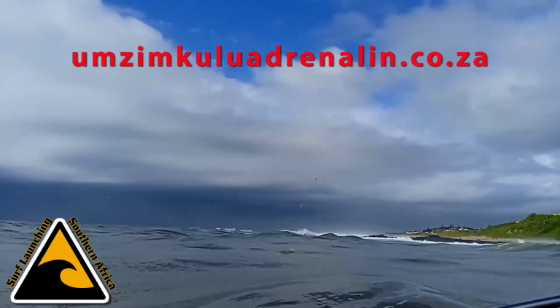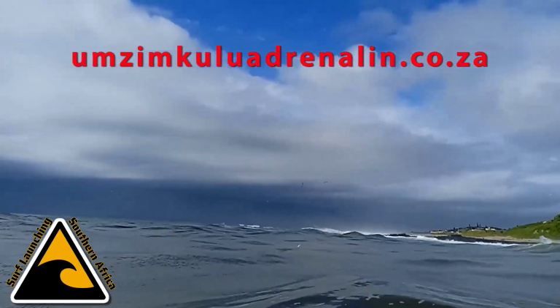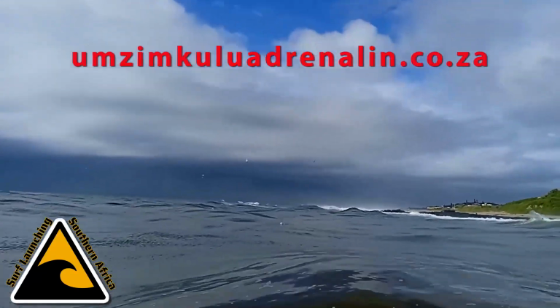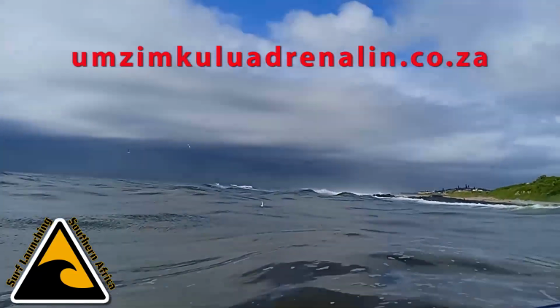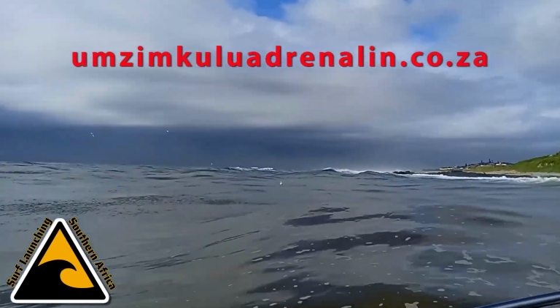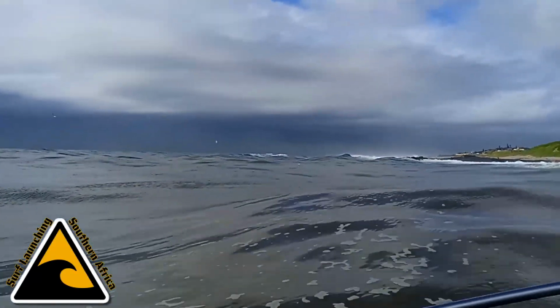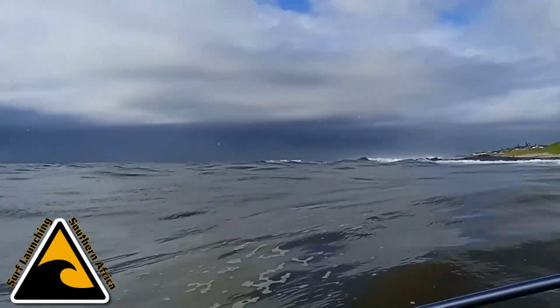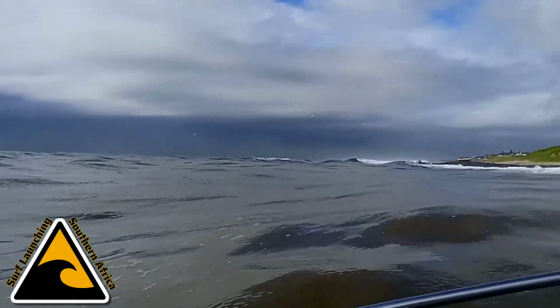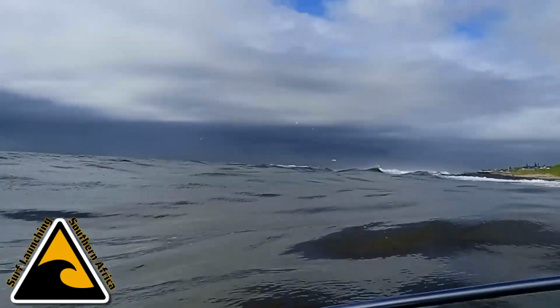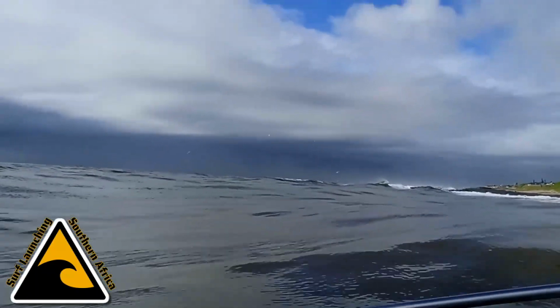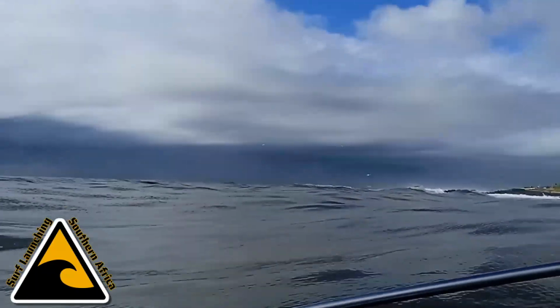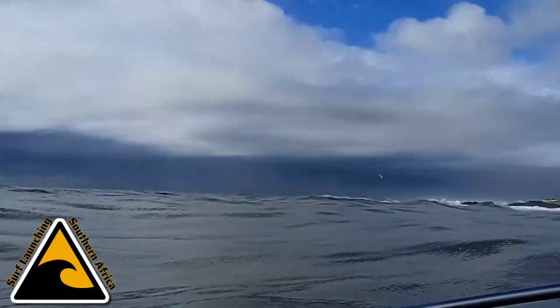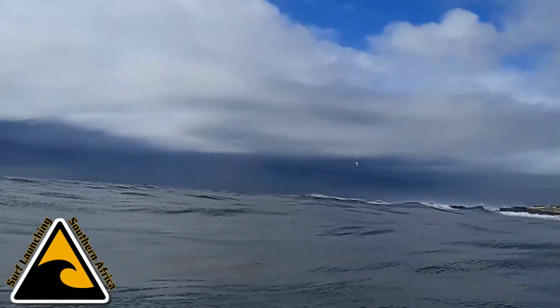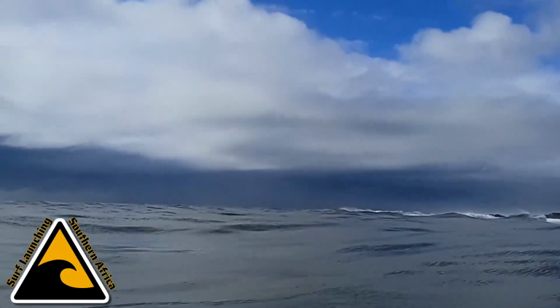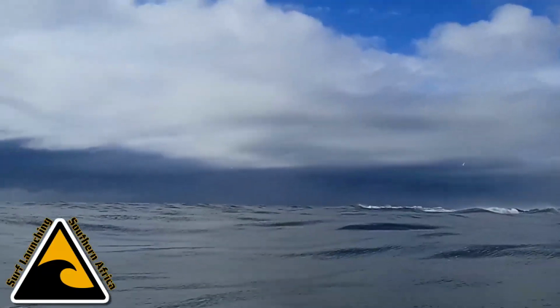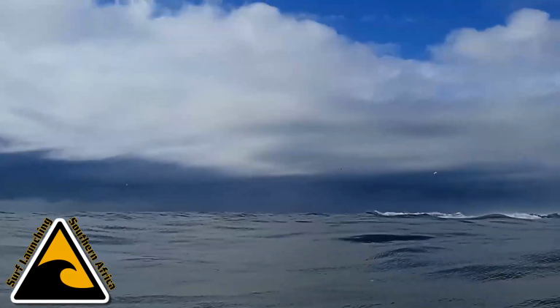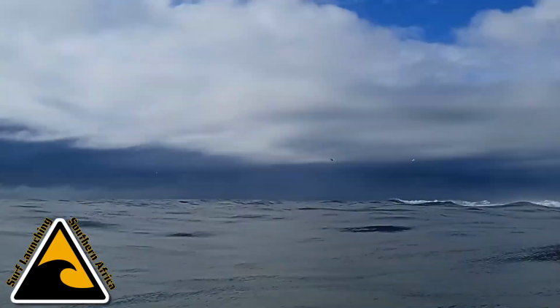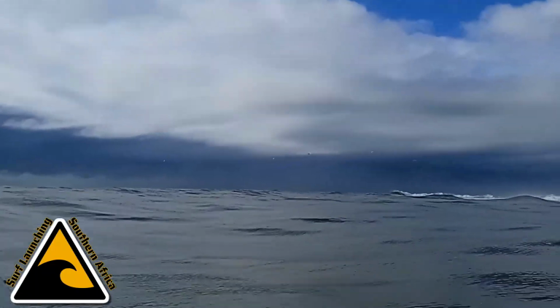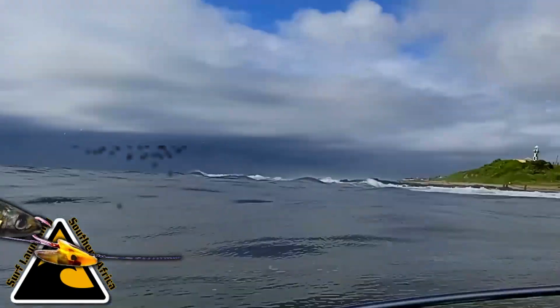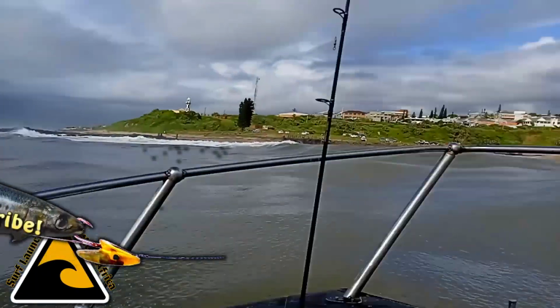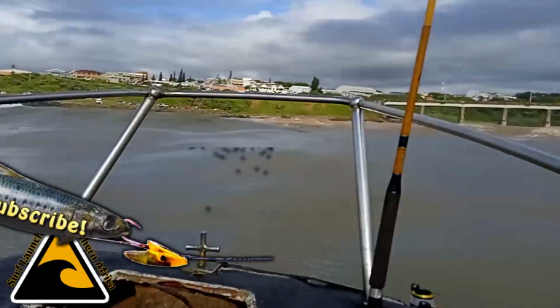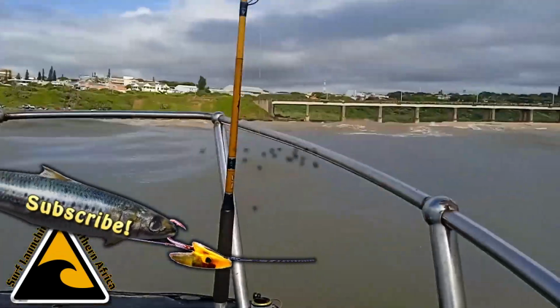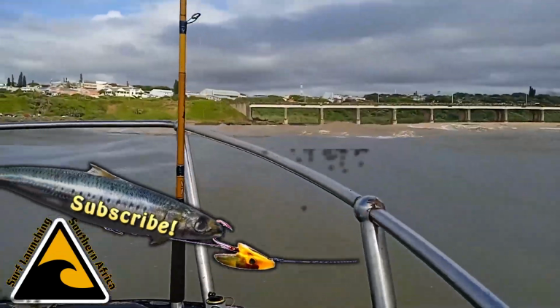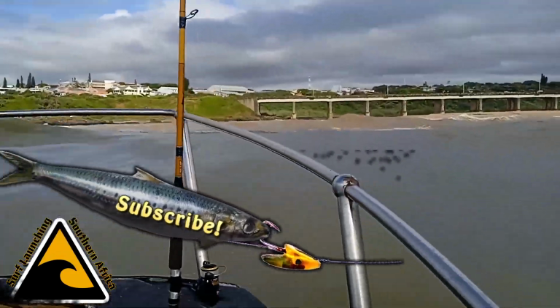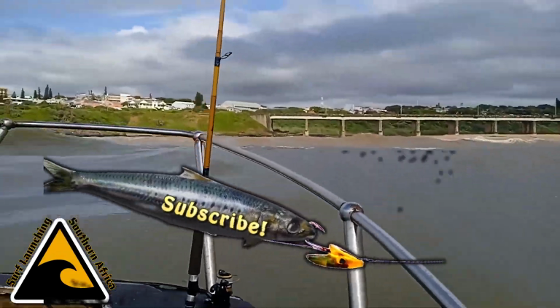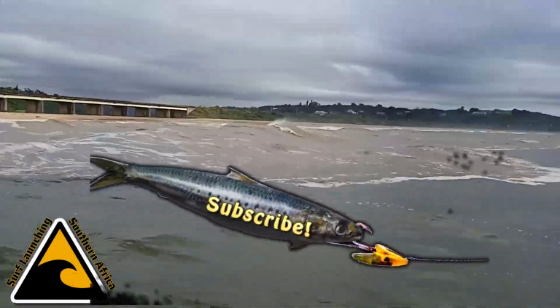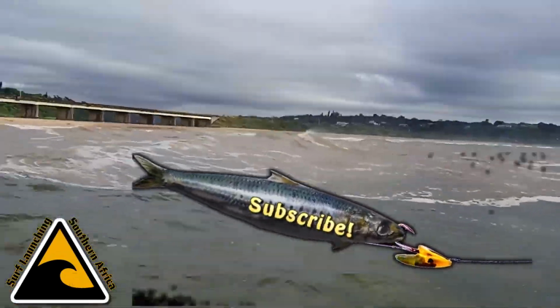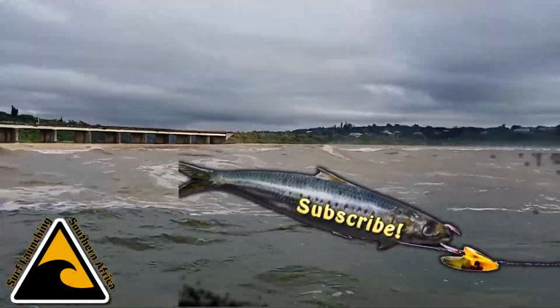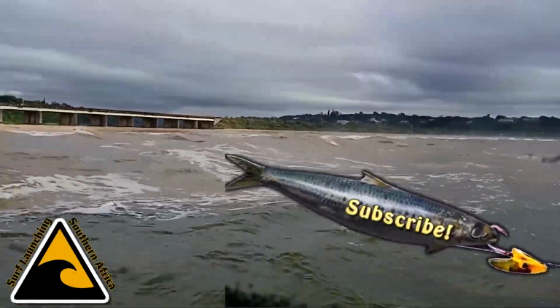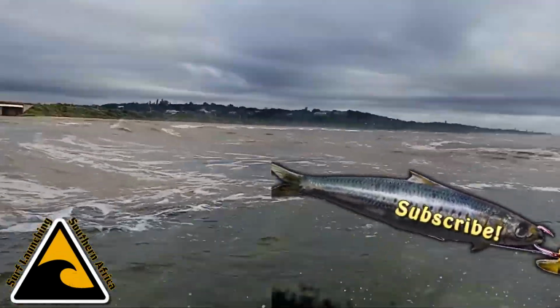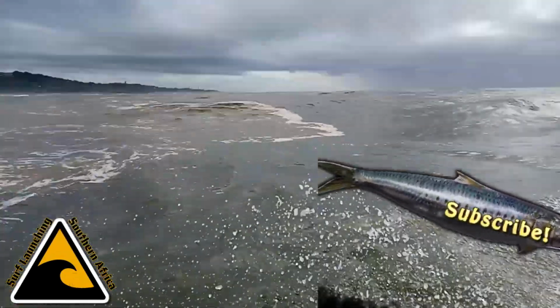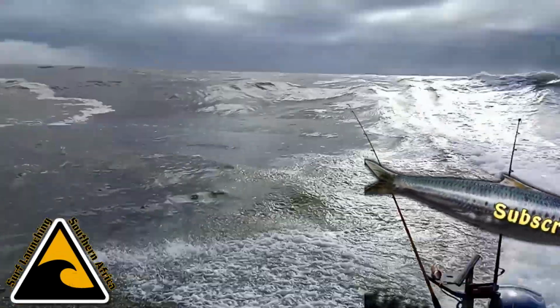In the meantime, if you want to come and join us, umzumkuluadrenaline.co.za will get you out to sea with us. Thank you very much for watching, and don't forget to please like and subscribe. Thank you very much again — ciao!